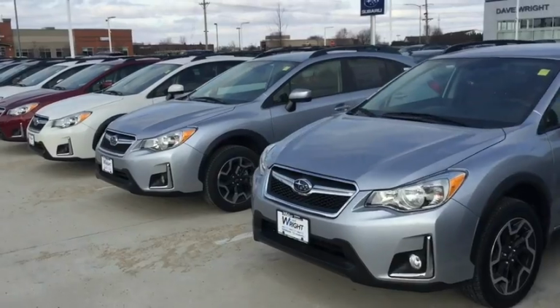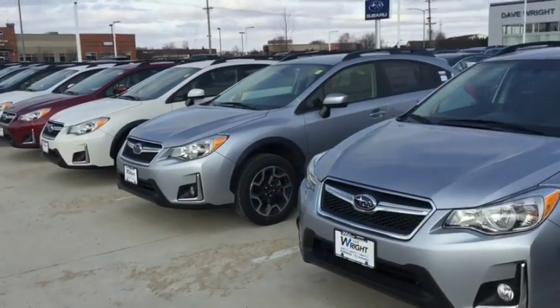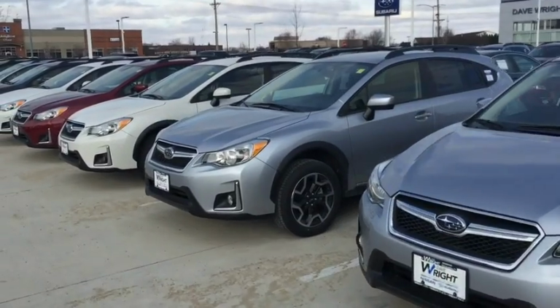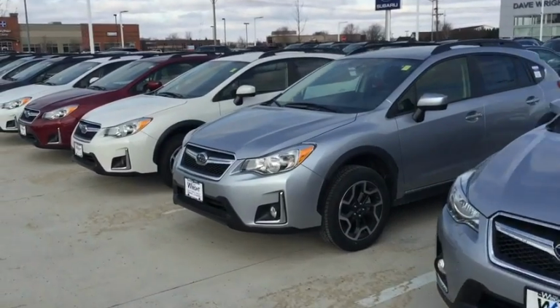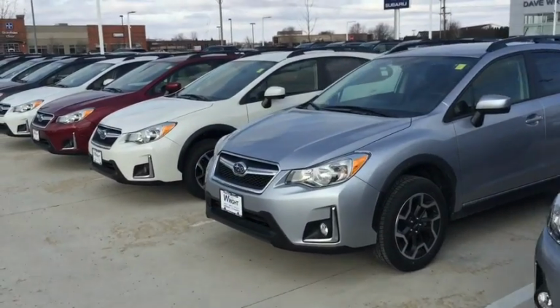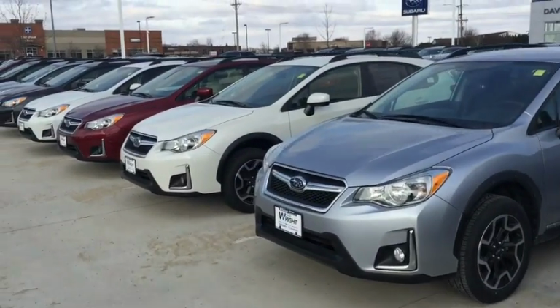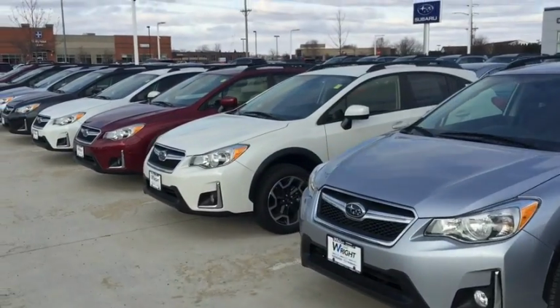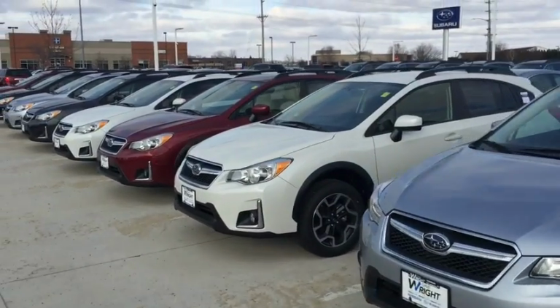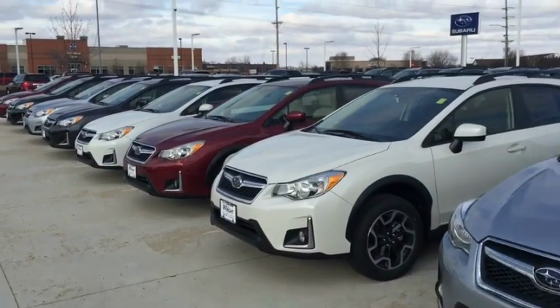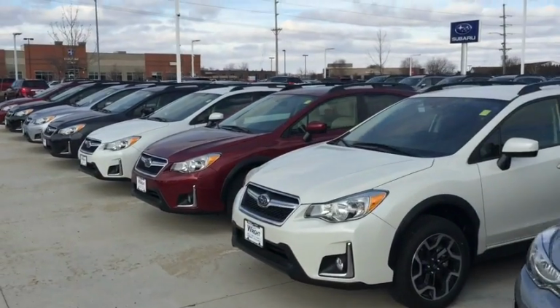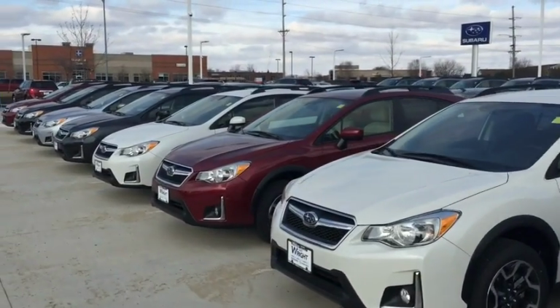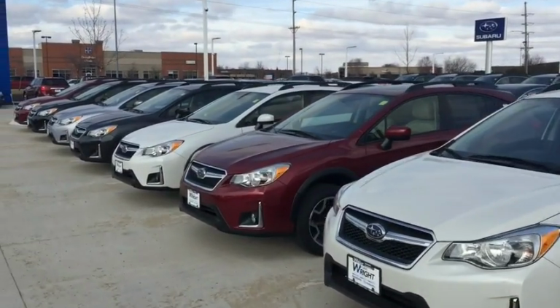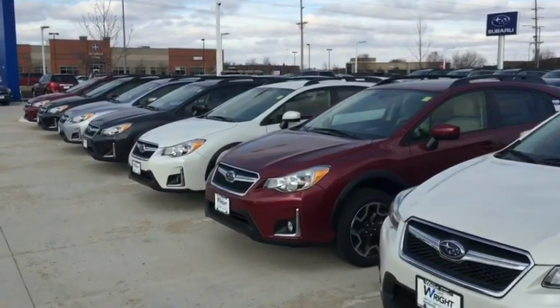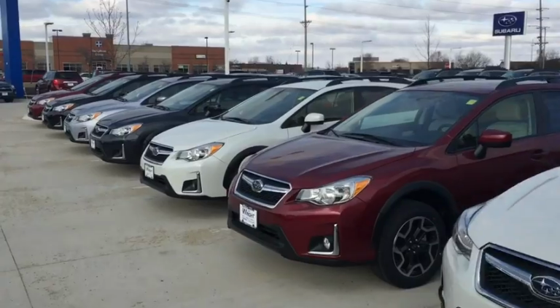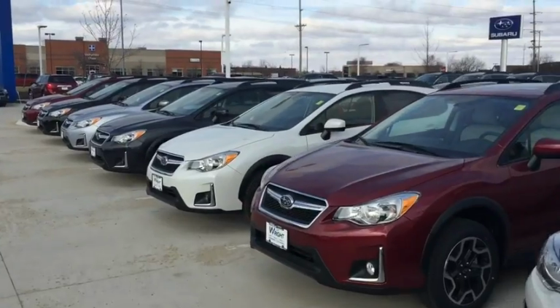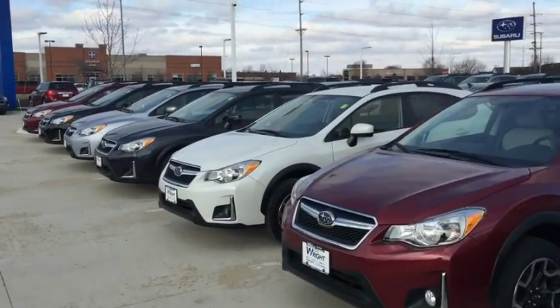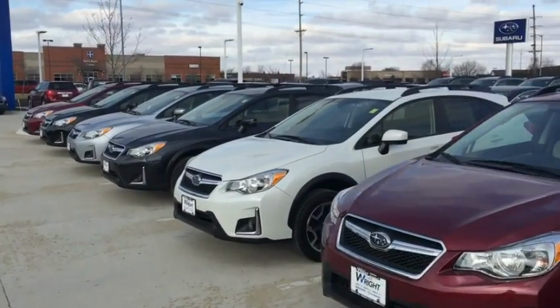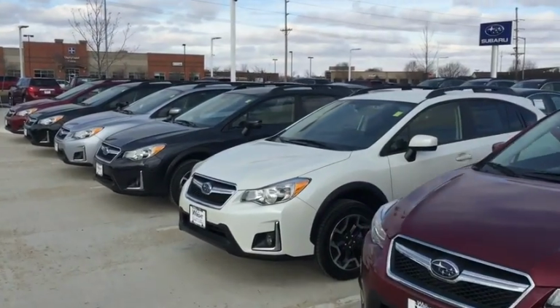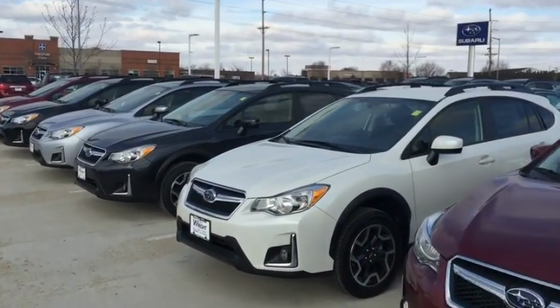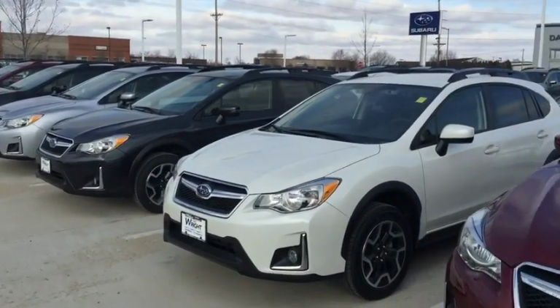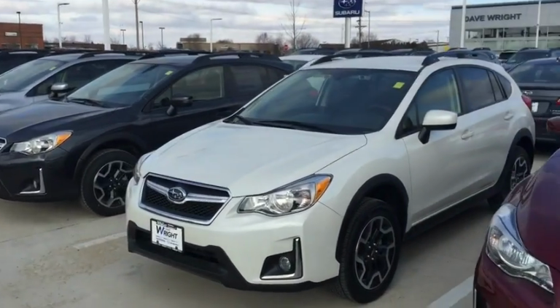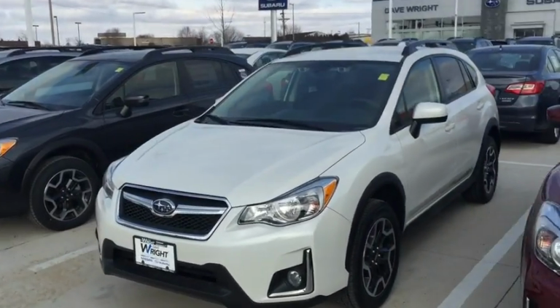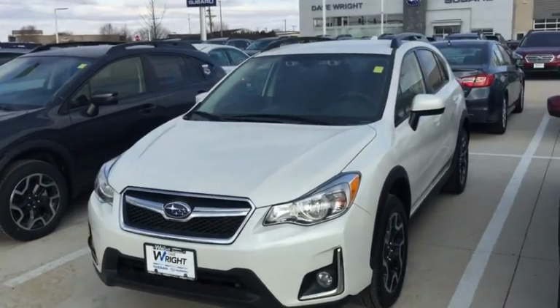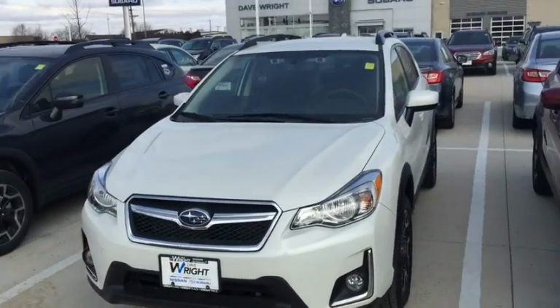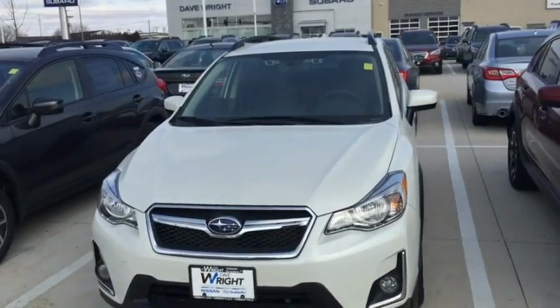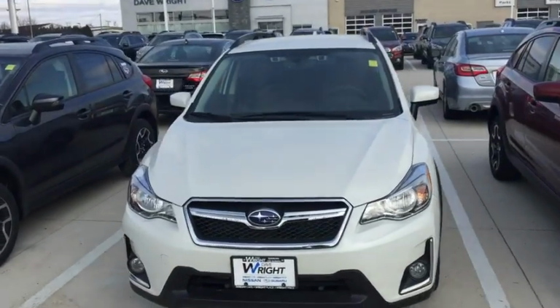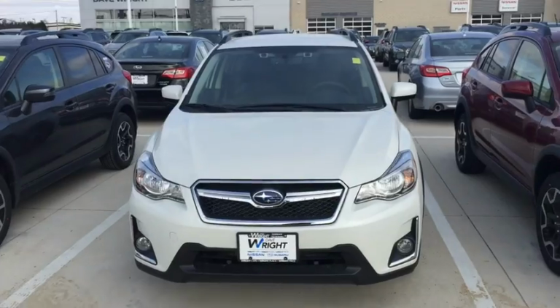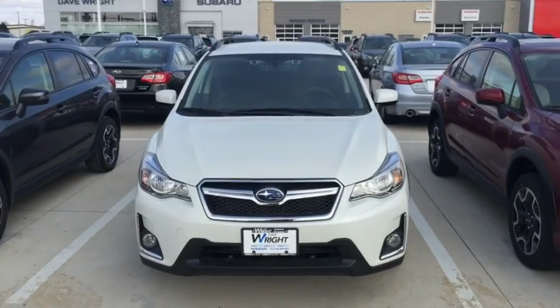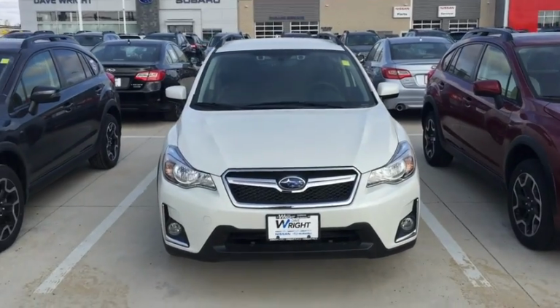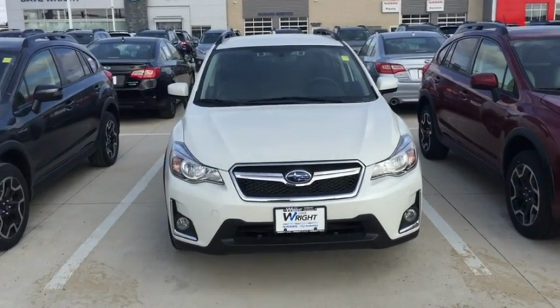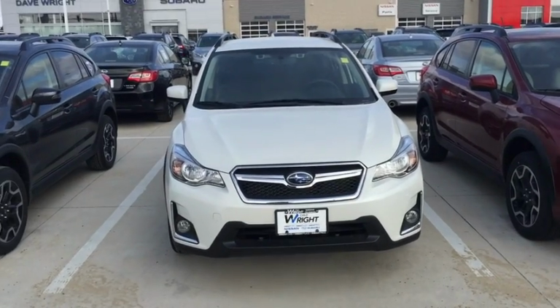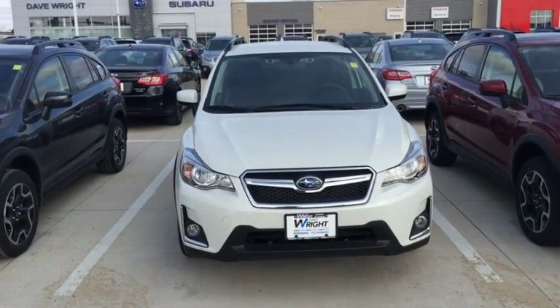I have Crosstreks with sunroofs, with no sunroofs, with navigation, backup camera, Bluetooth, hands-free phone, Subaru EyeSight with pre-collision braking — like this white one right here in front of you. Pearl White with the EyeSight package.